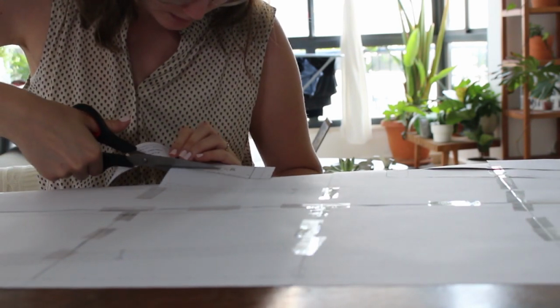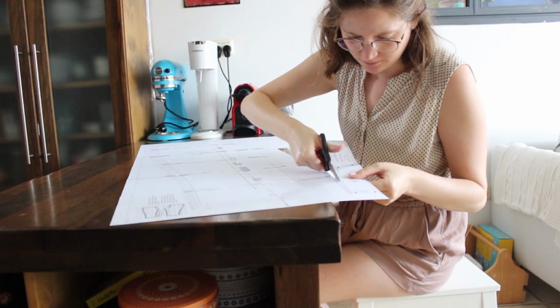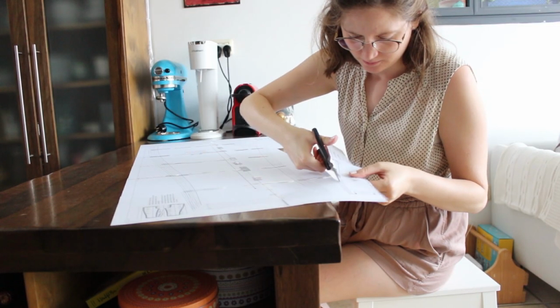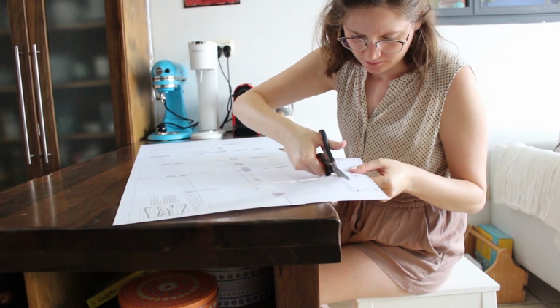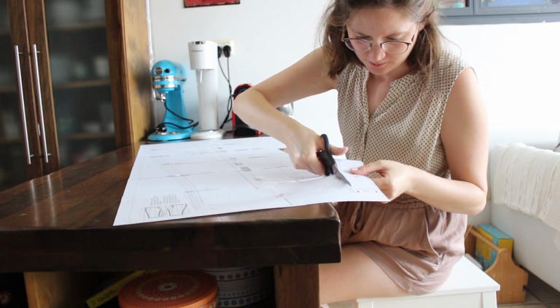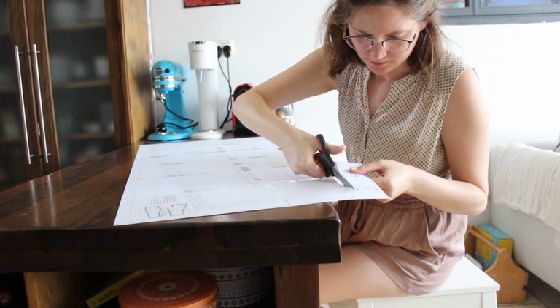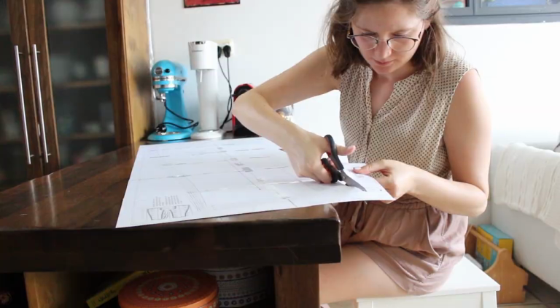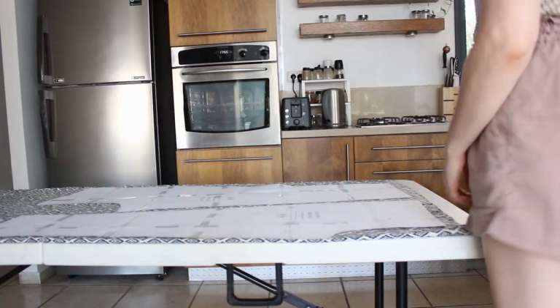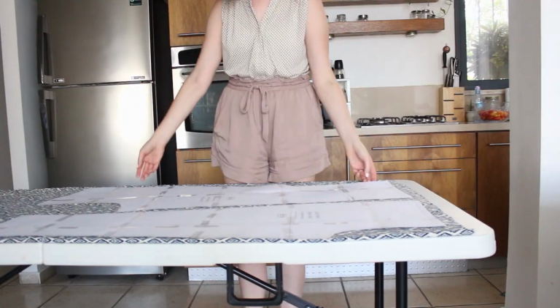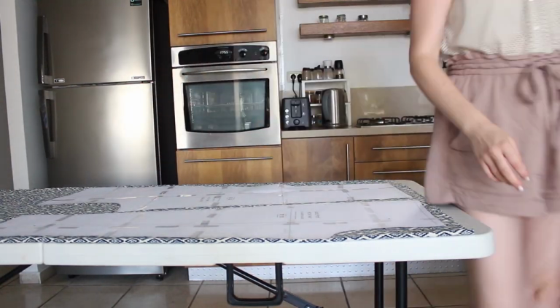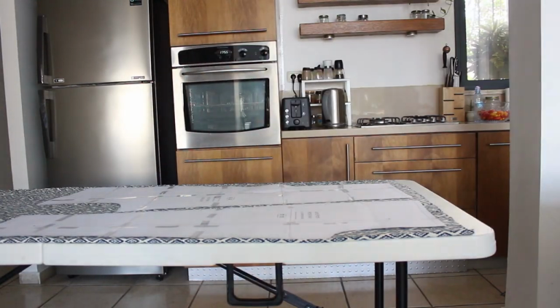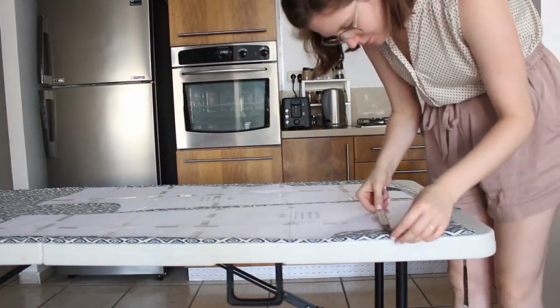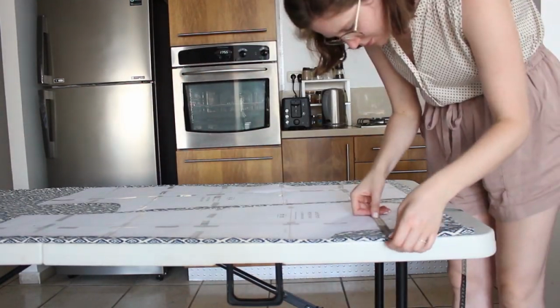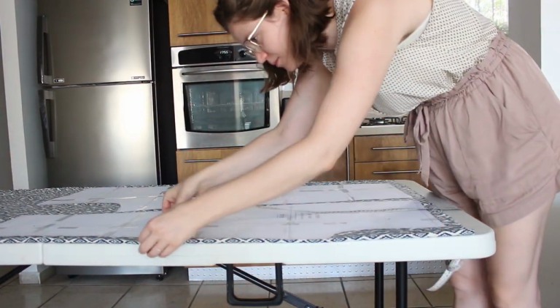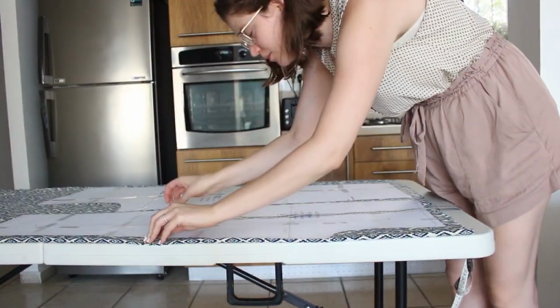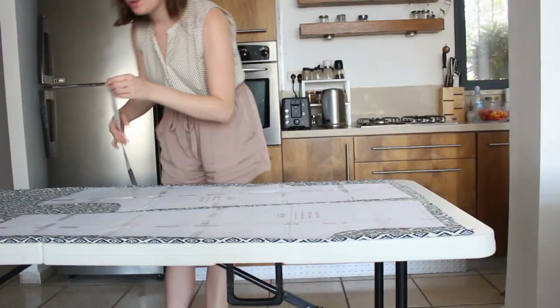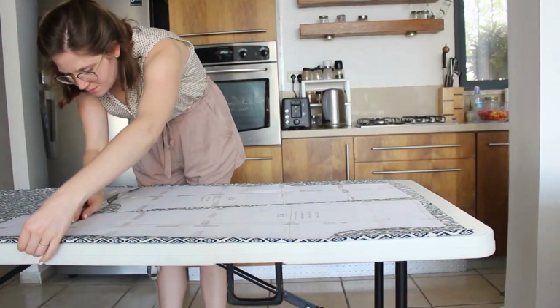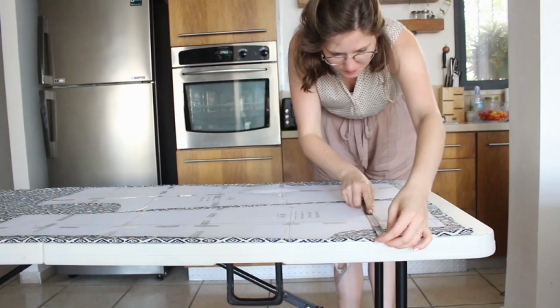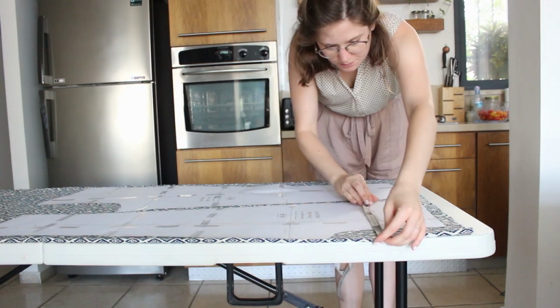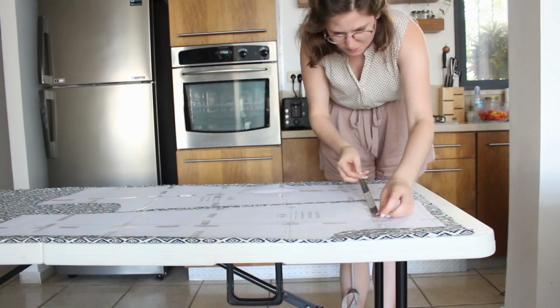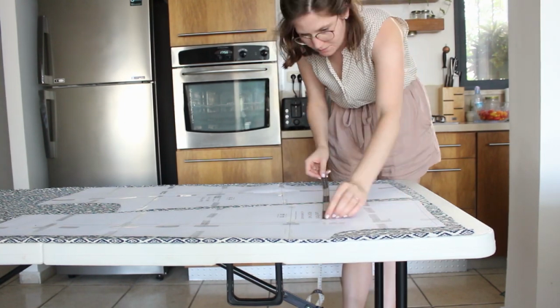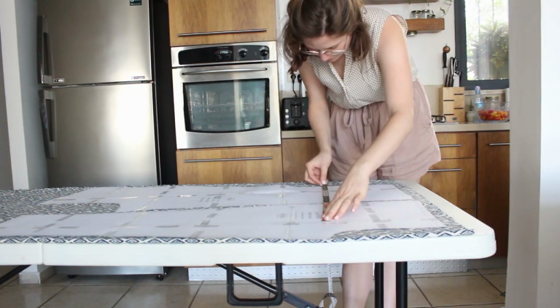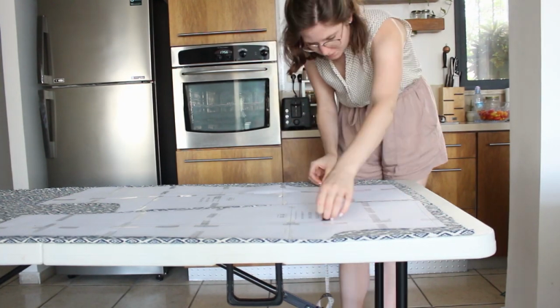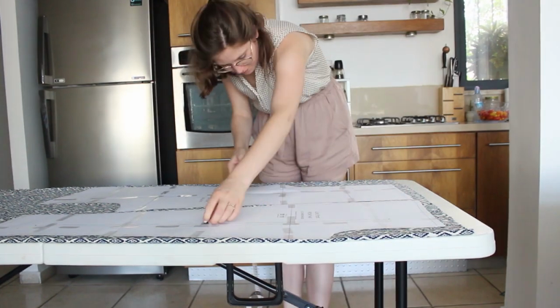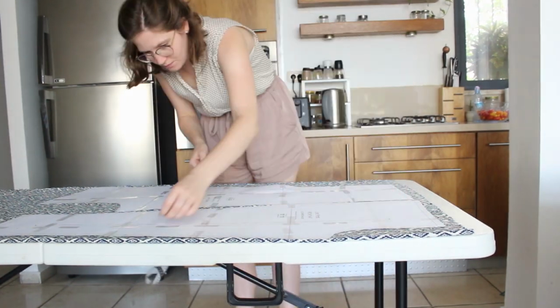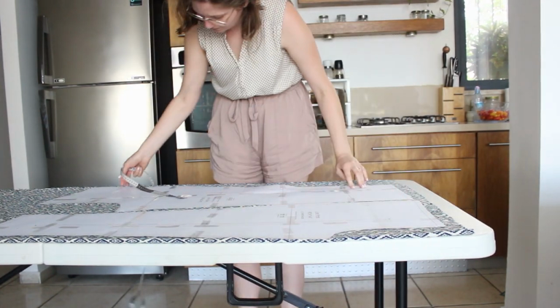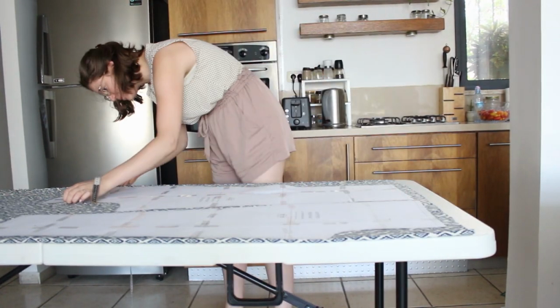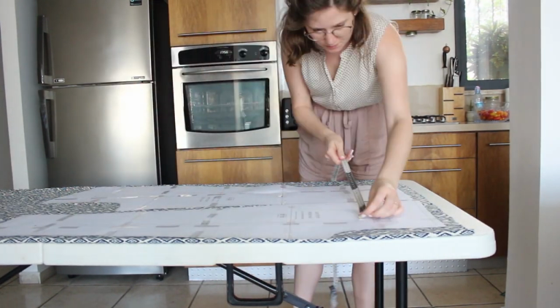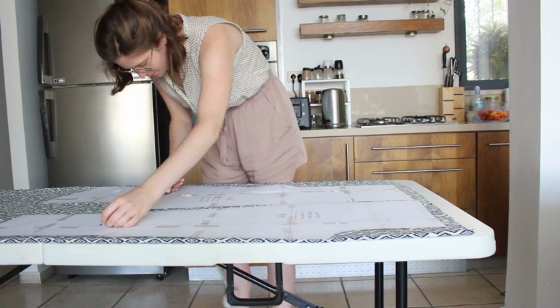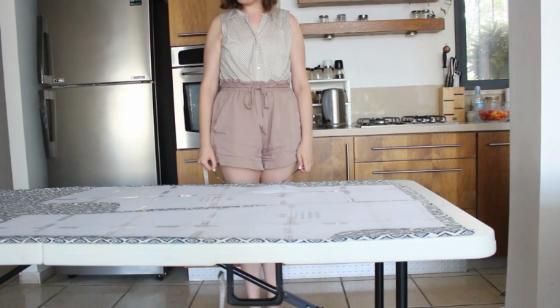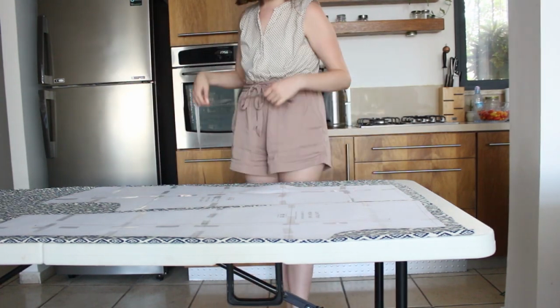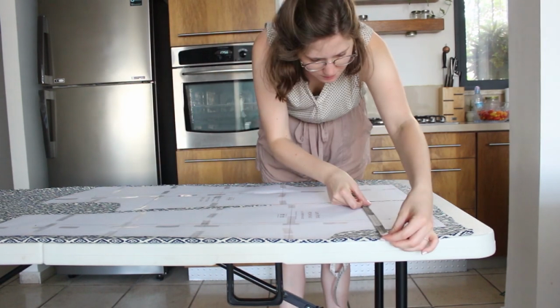I have to say that after I saw the fringe dress — you can check that out on the last episode of Noa Sew and Tell — I want every pattern to have a smart PDF that helps you print only your size, but anyway.